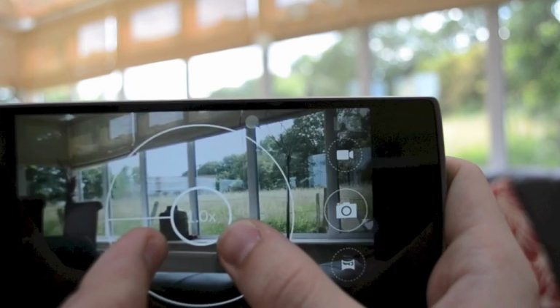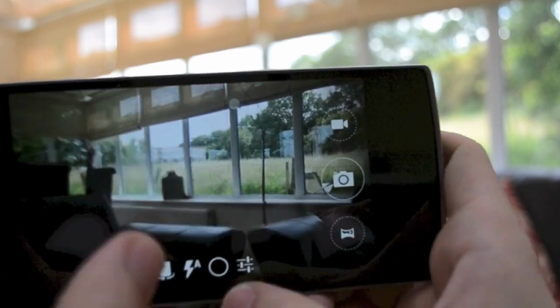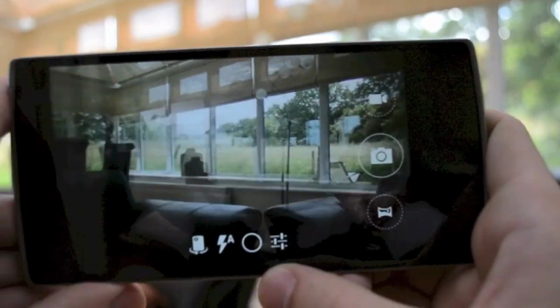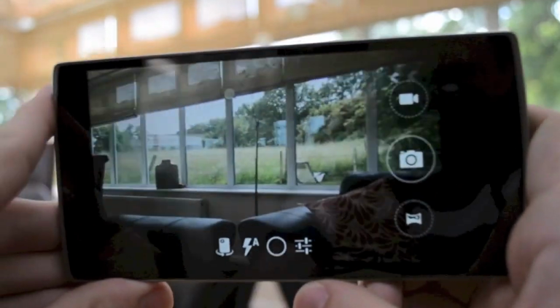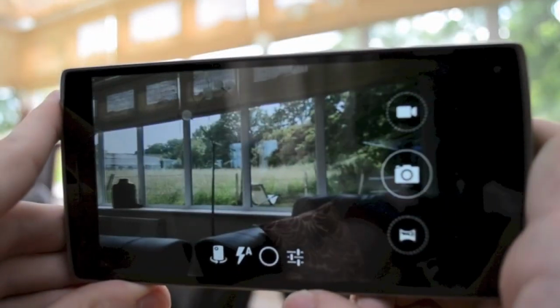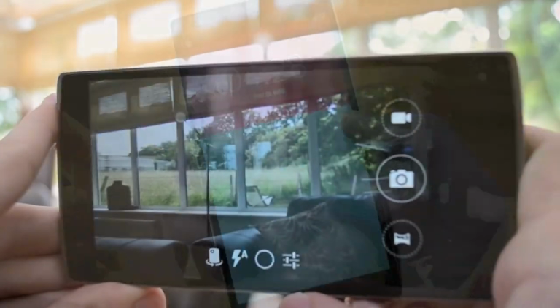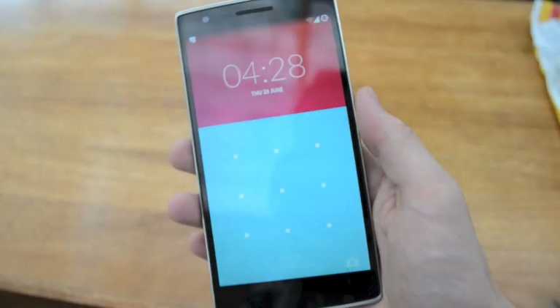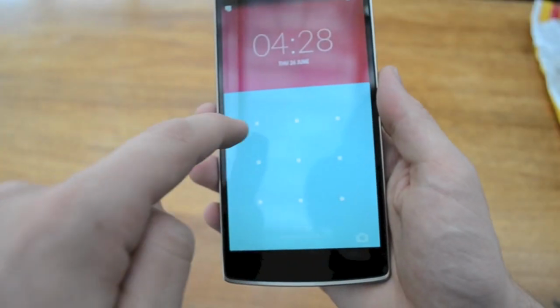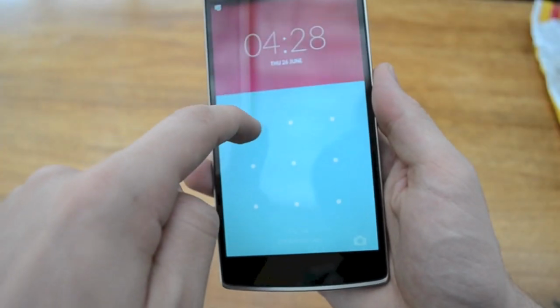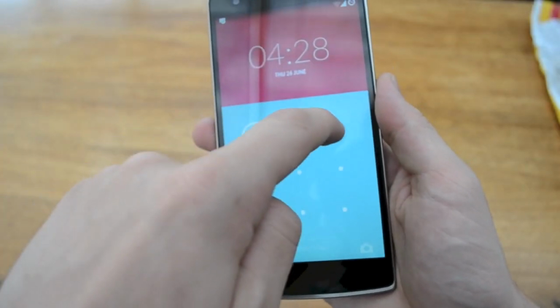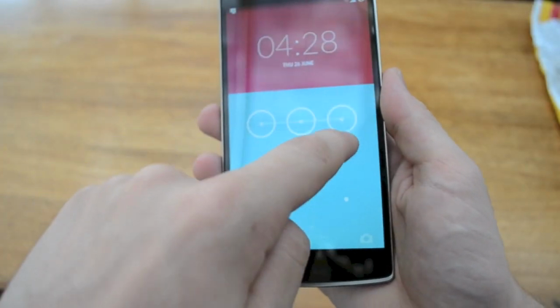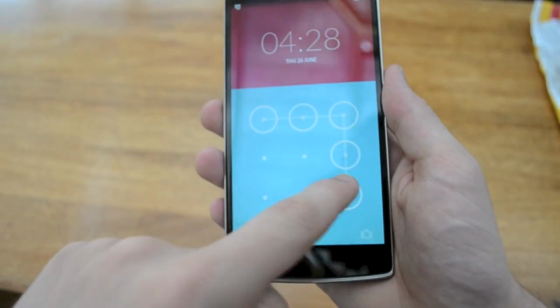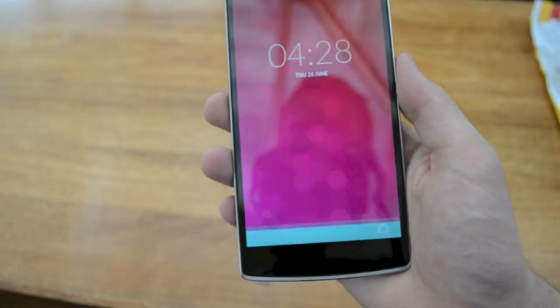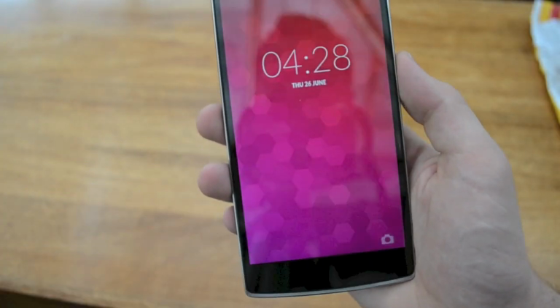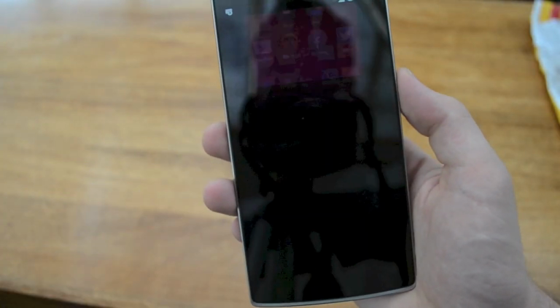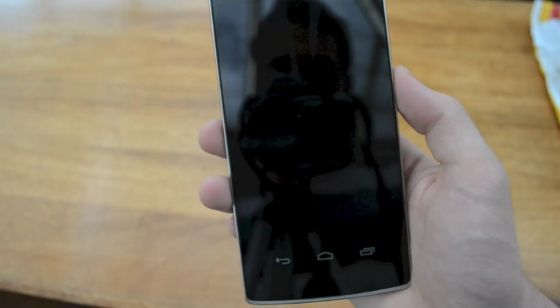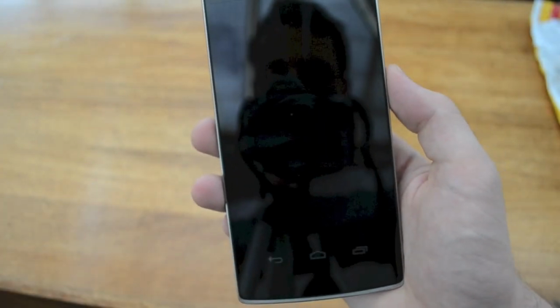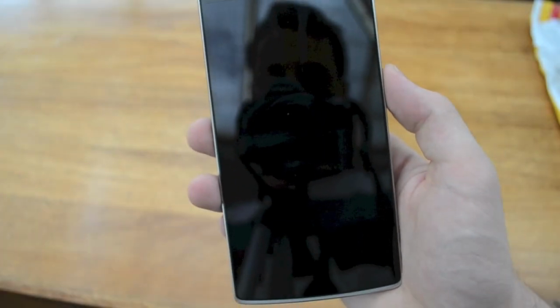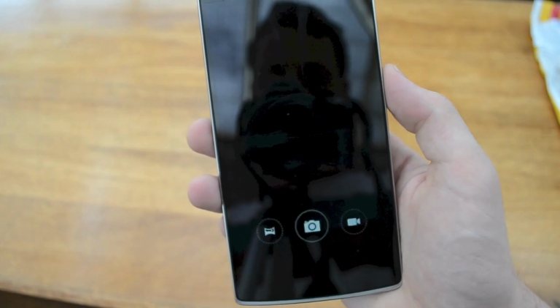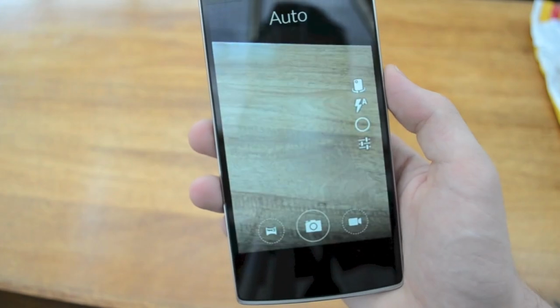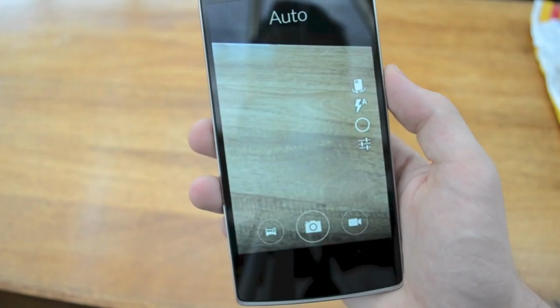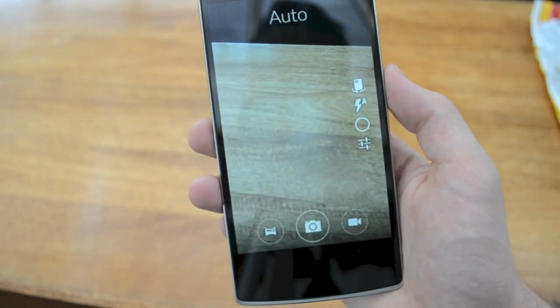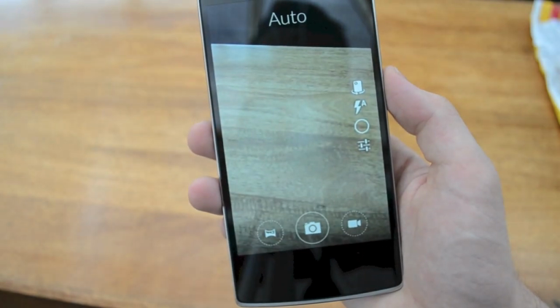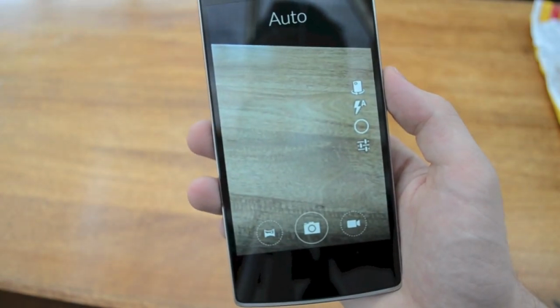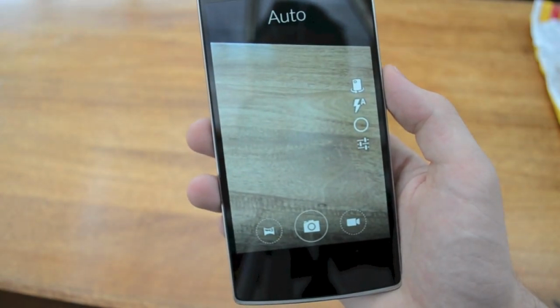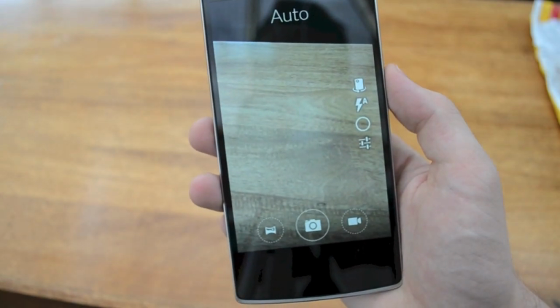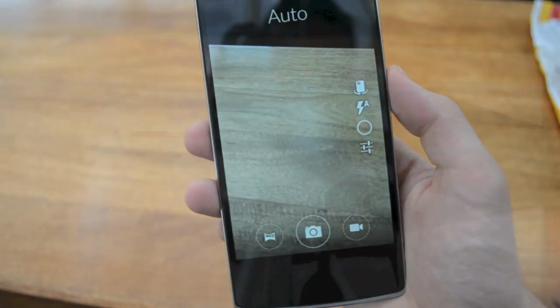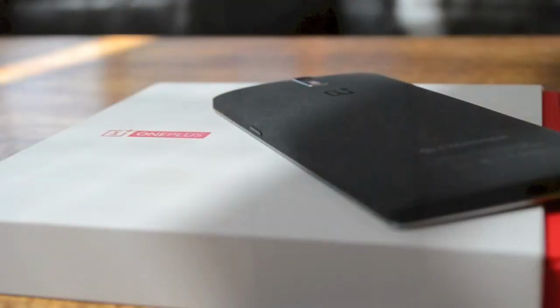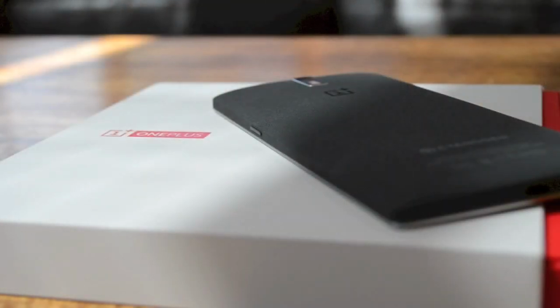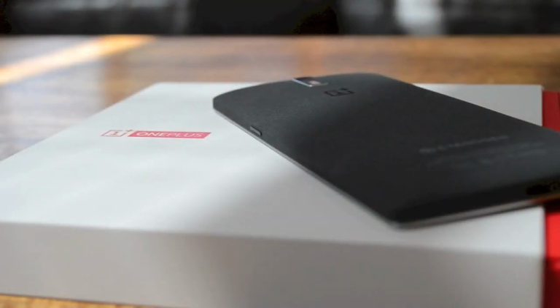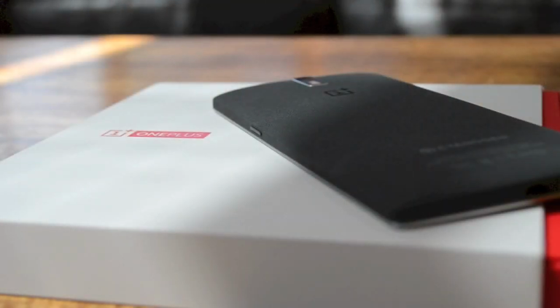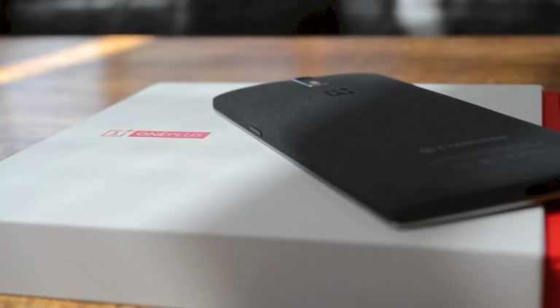Thanks to Snapdragon, the OnePlus One feels extremely nippy. We were able to open countless apps and run multiple processors, and the device is yet to stutter even a tiny bit.